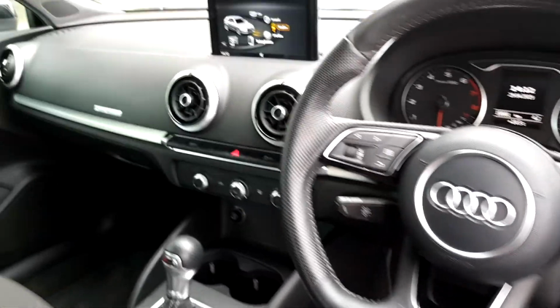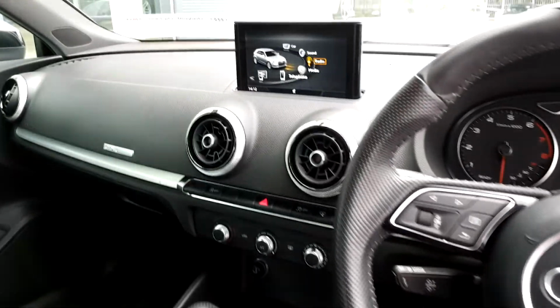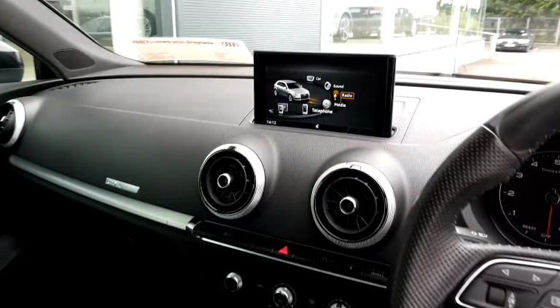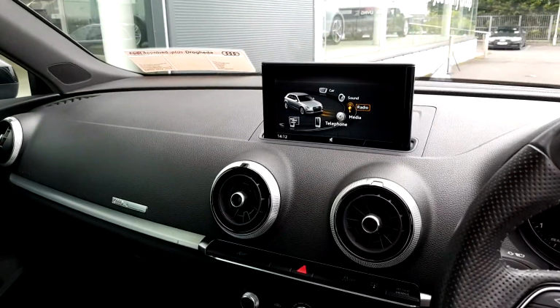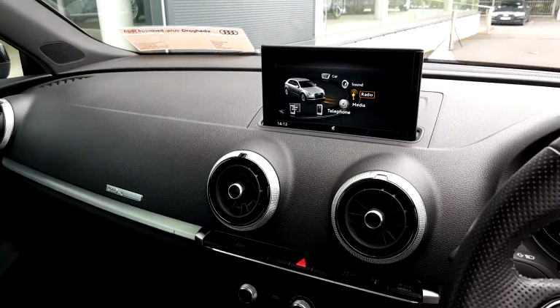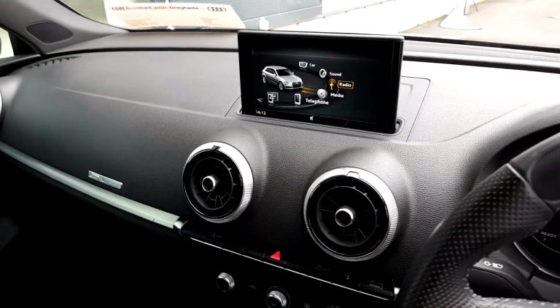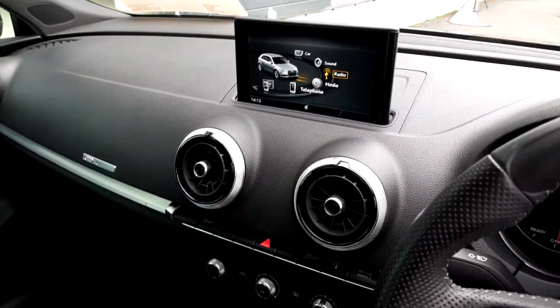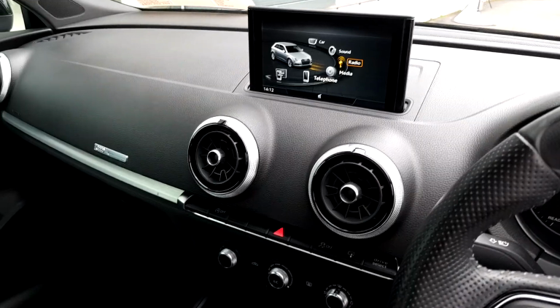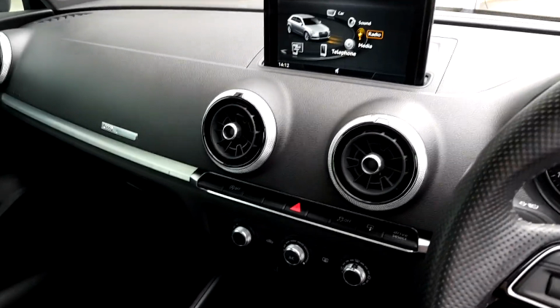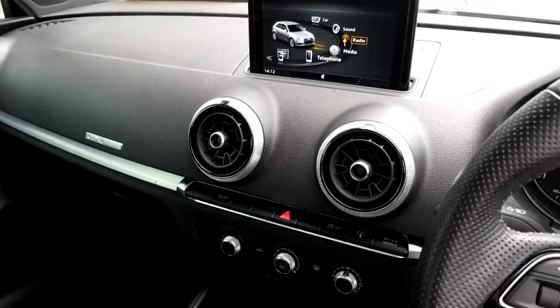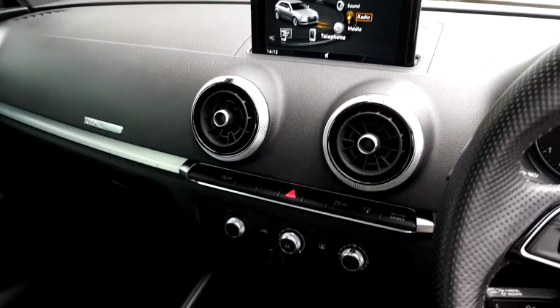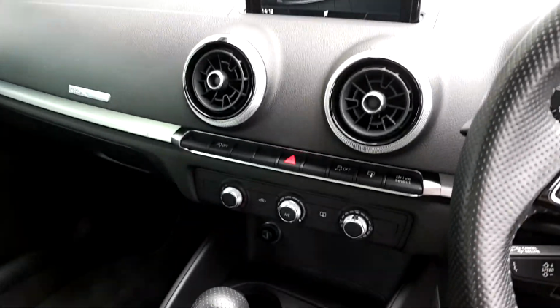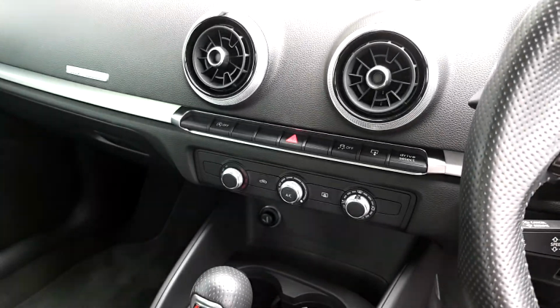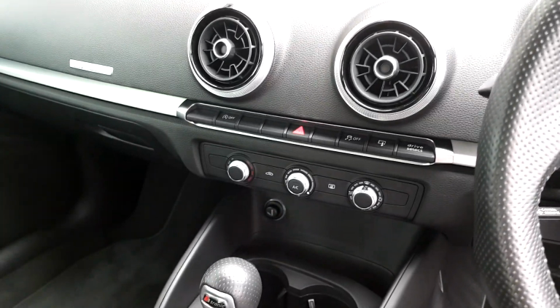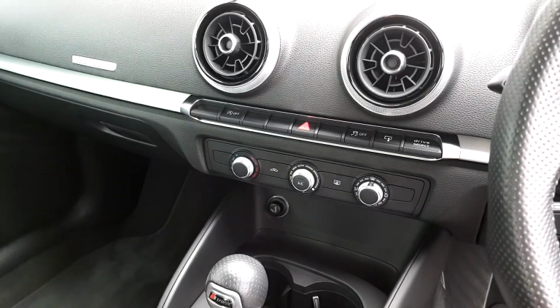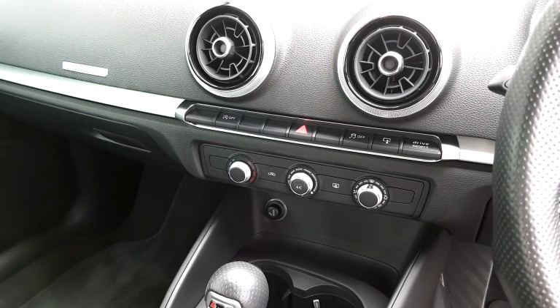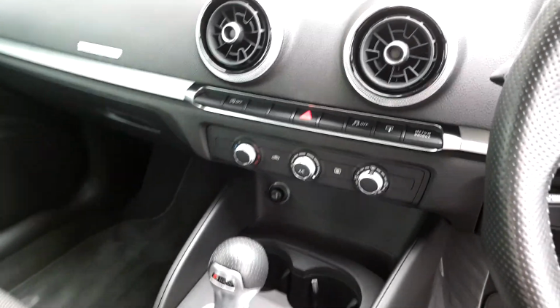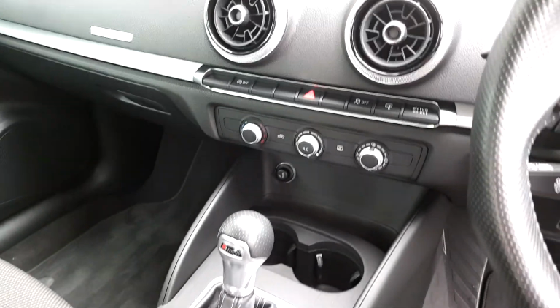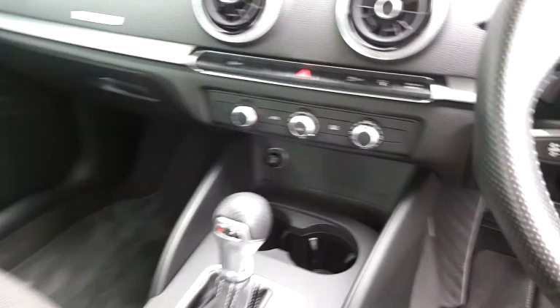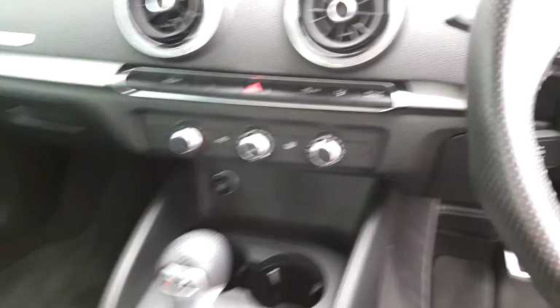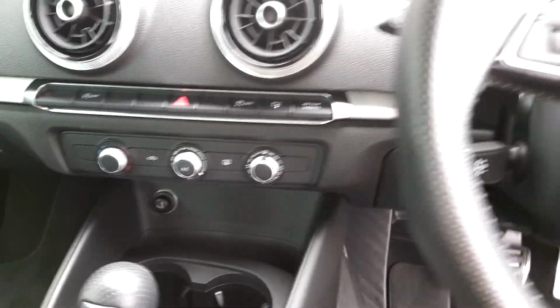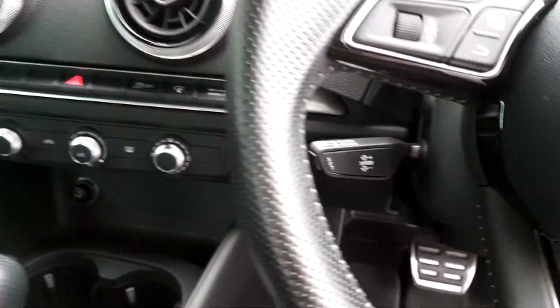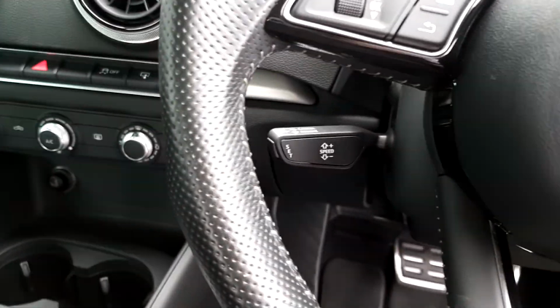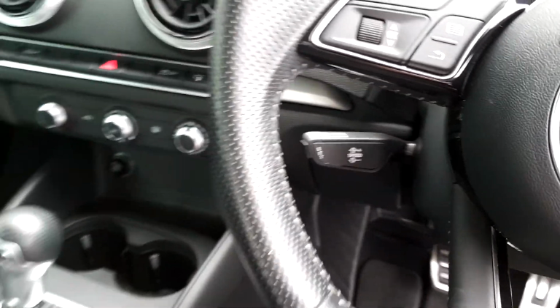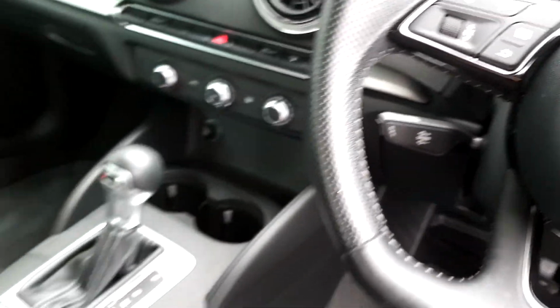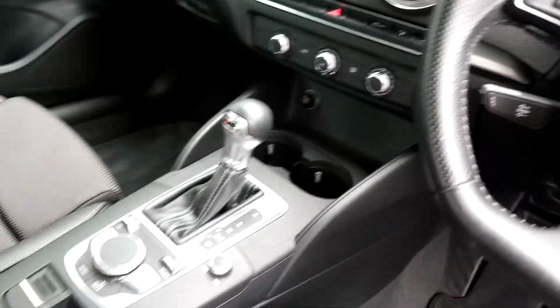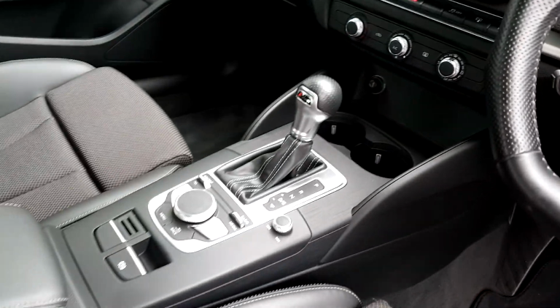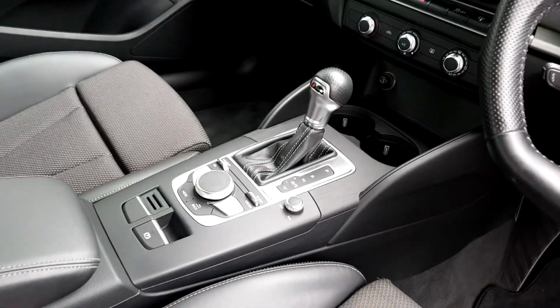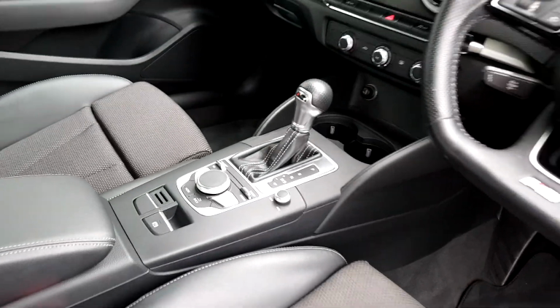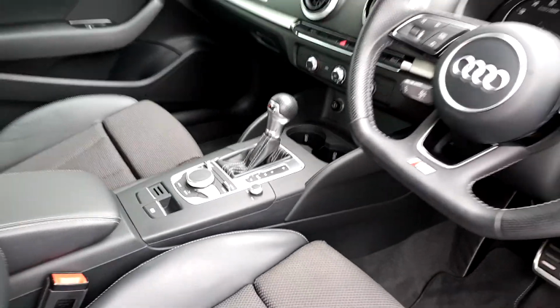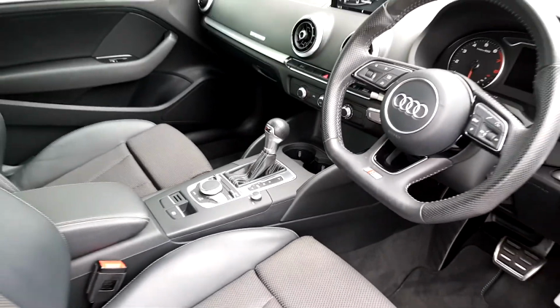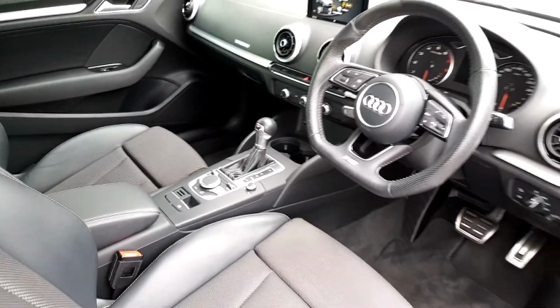You have a screen which hooks up to your phone to get your apps up. You also have air conditioning, drive select mode, start and stop, cruise control, electric handbrake, and a lot more.